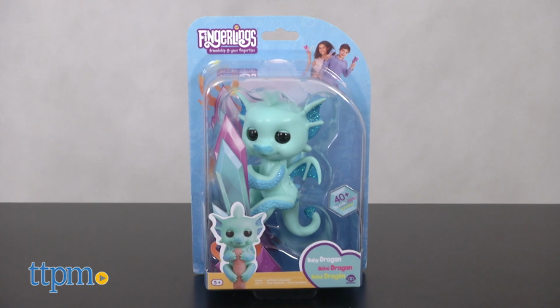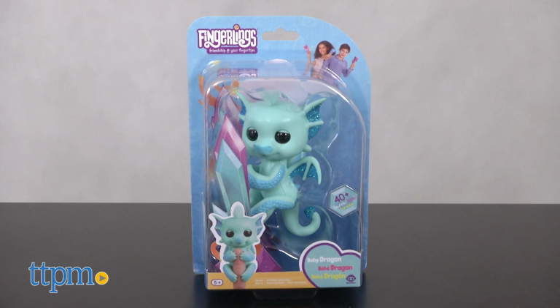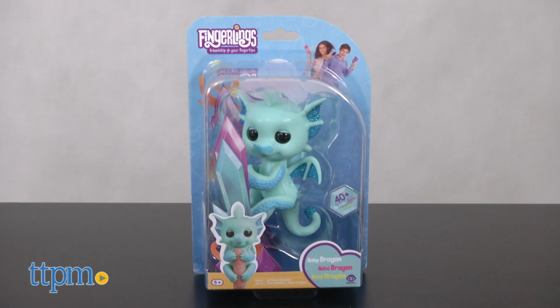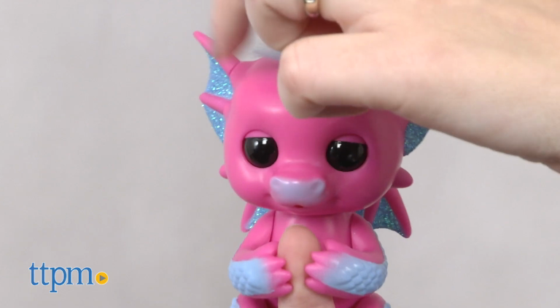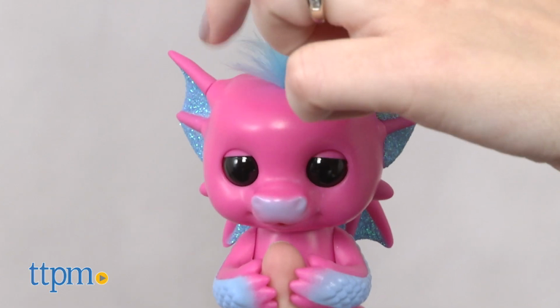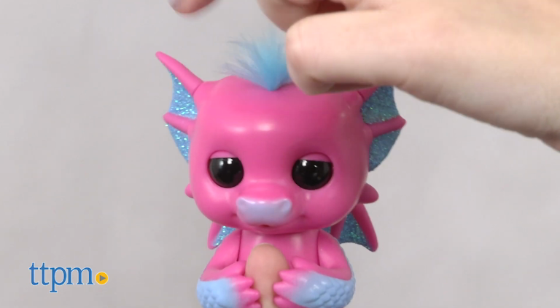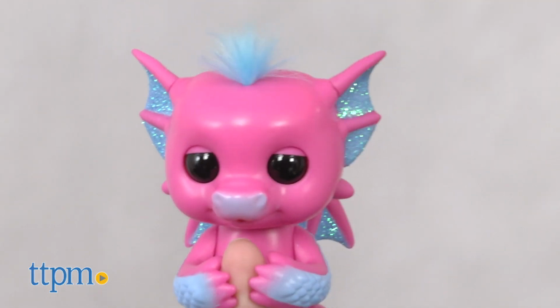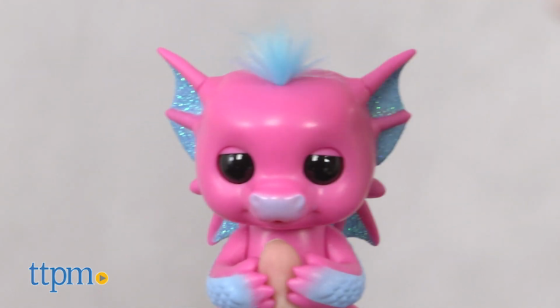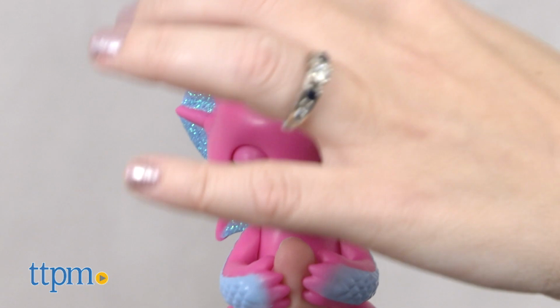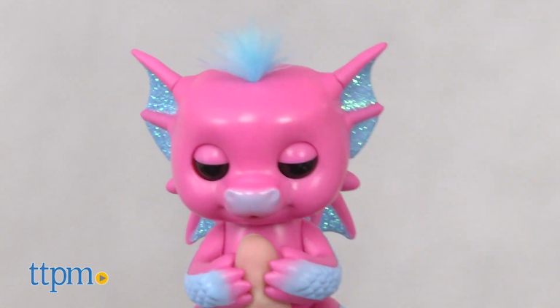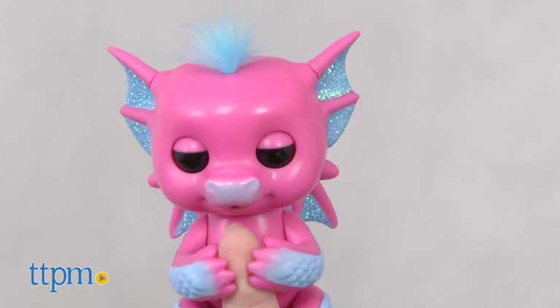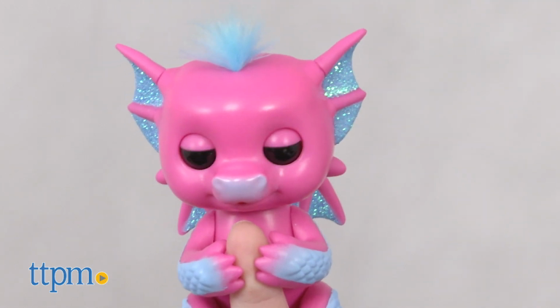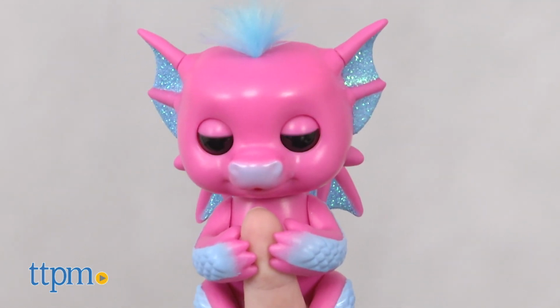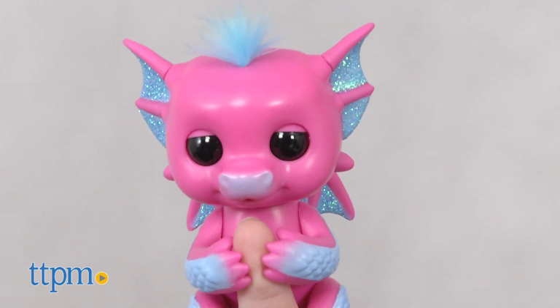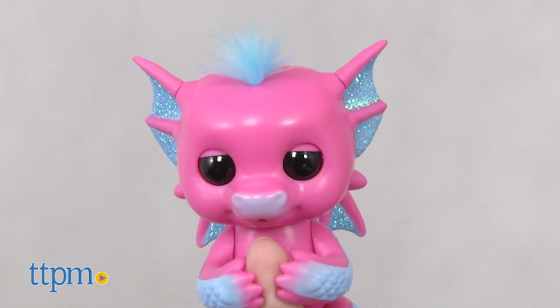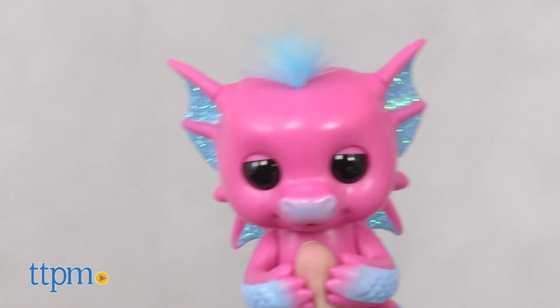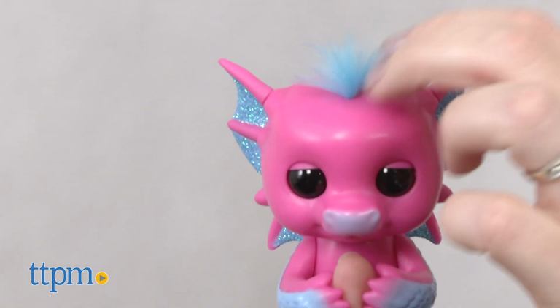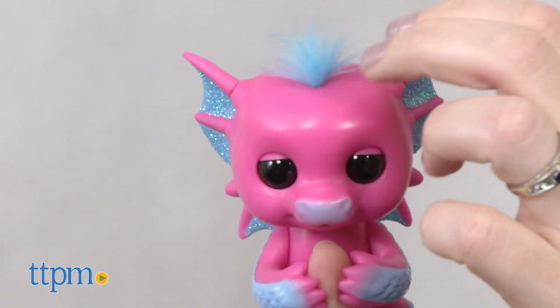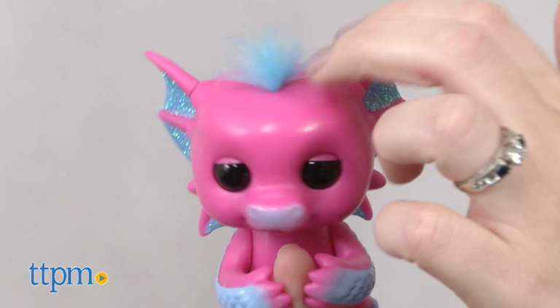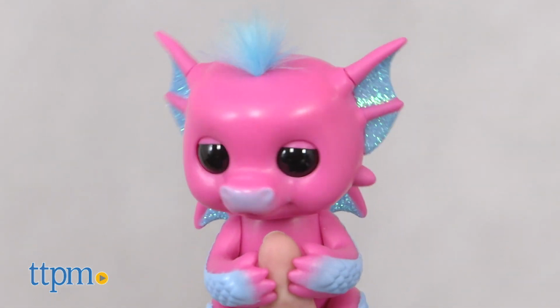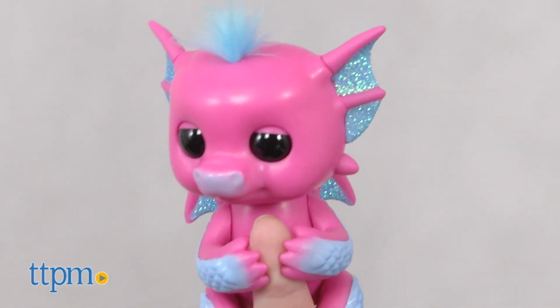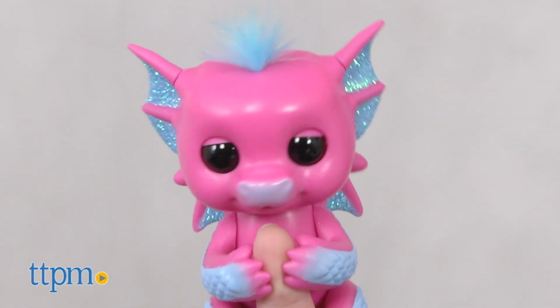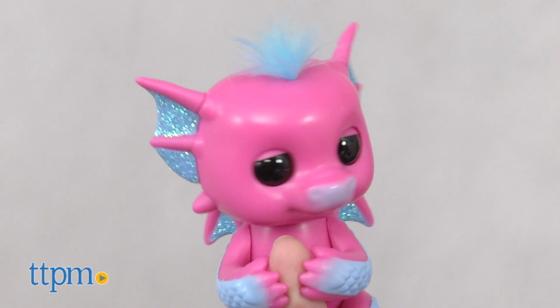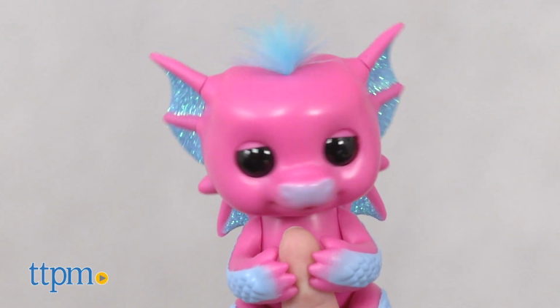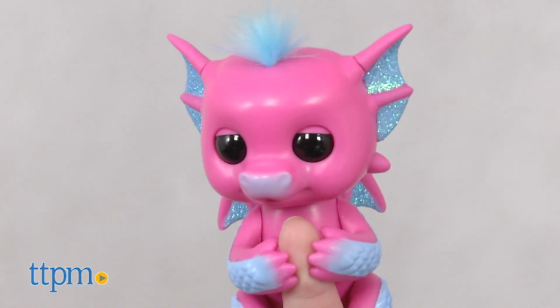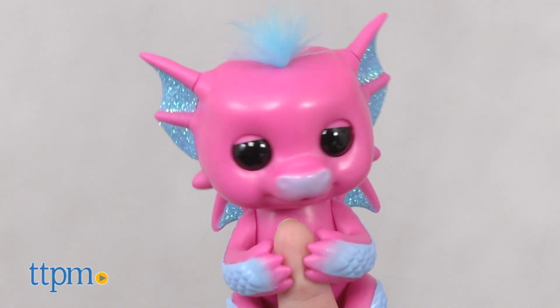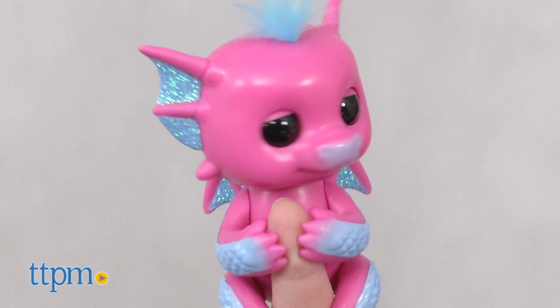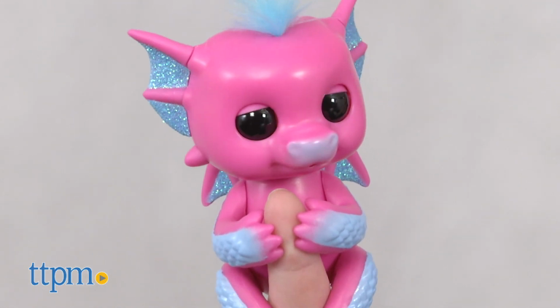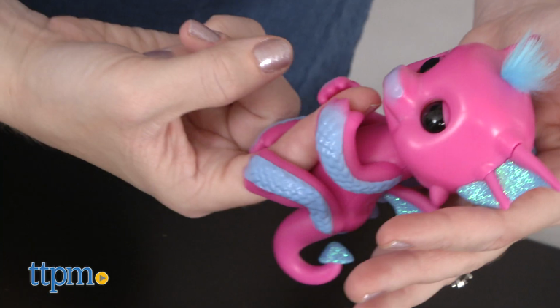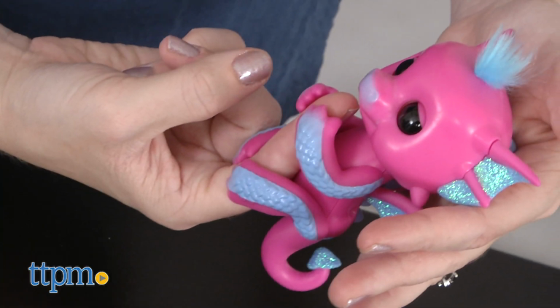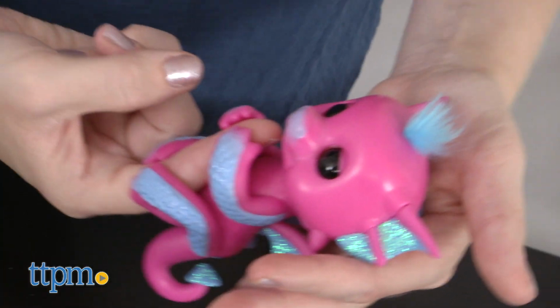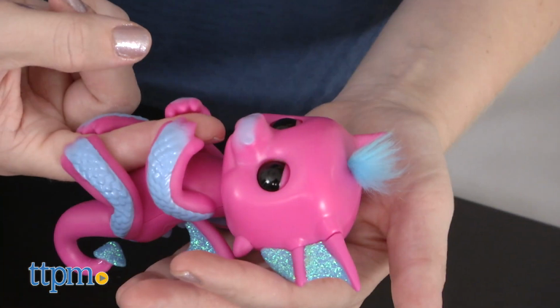Each is sold separately and comes with four button cell batteries. There are many different ways to interact with the dragons, from tapping and petting, to clapping and cradling.